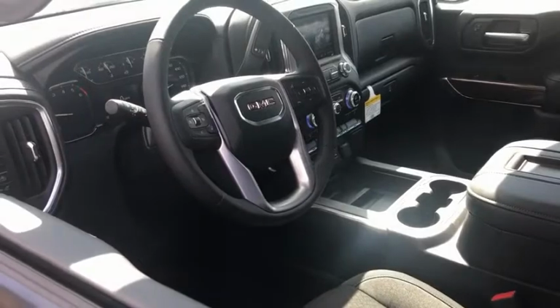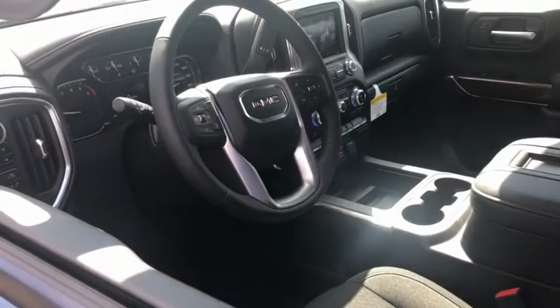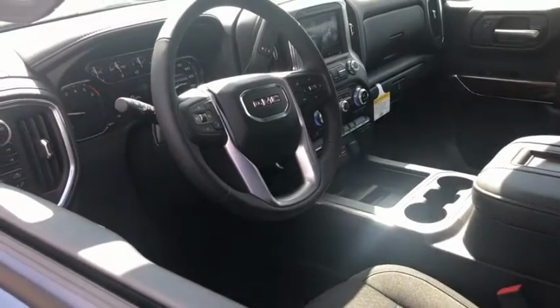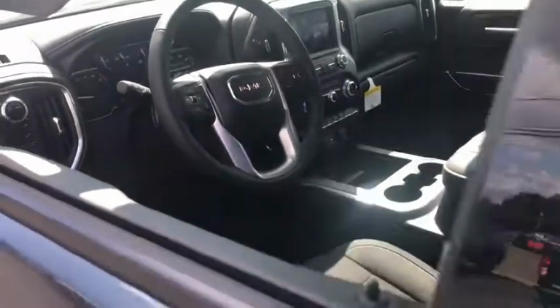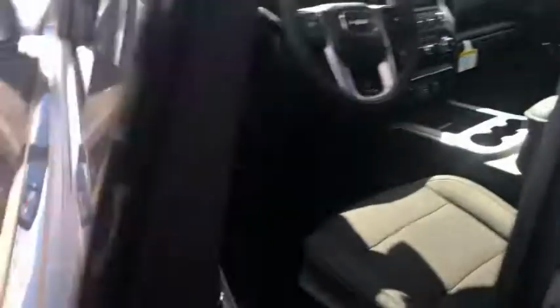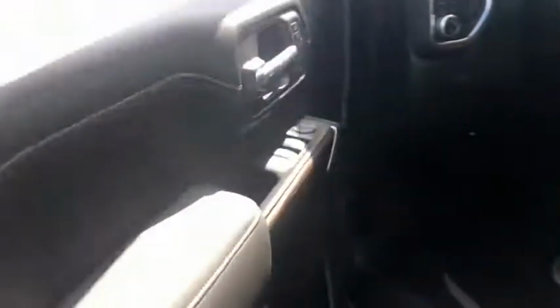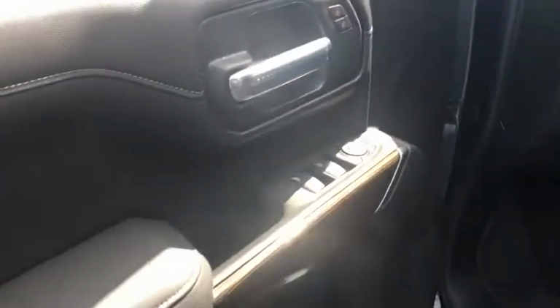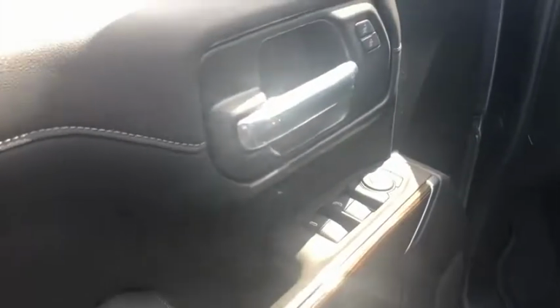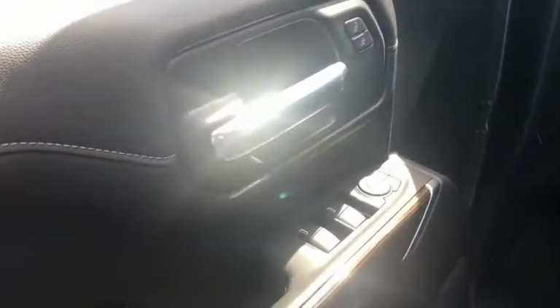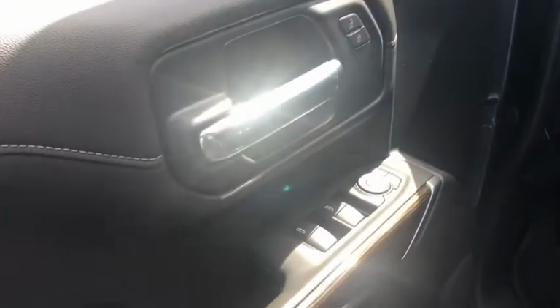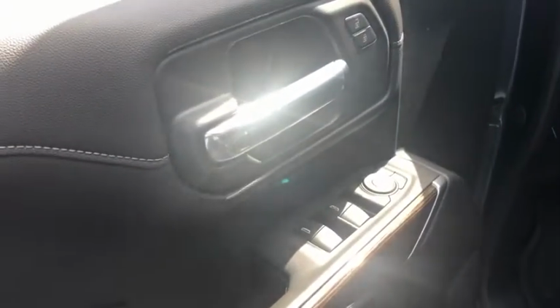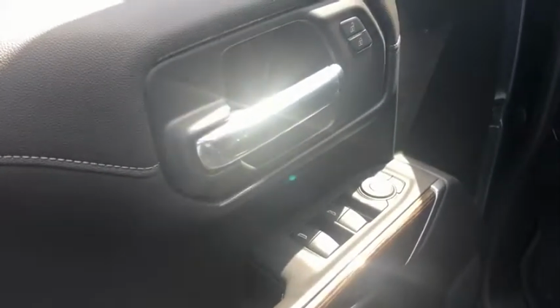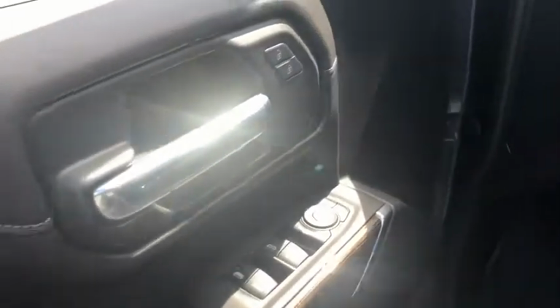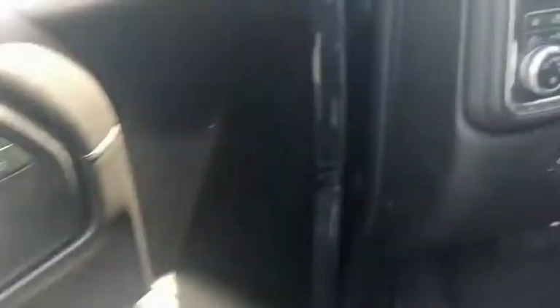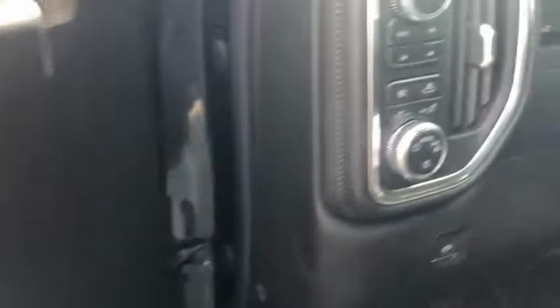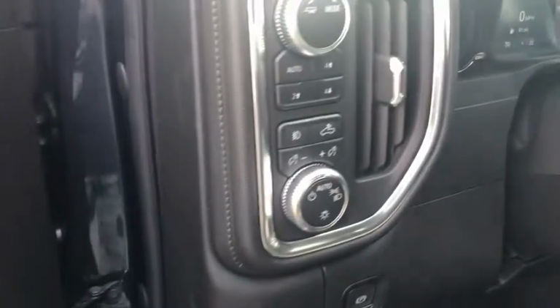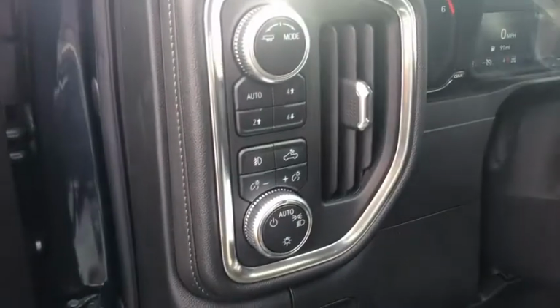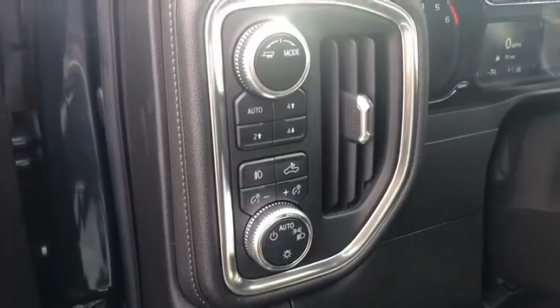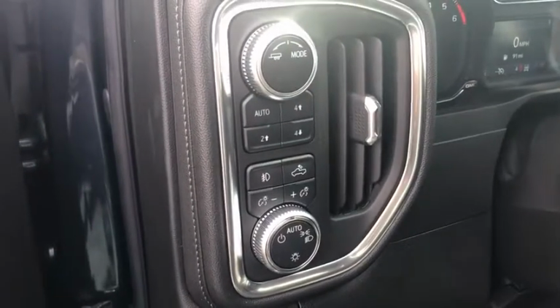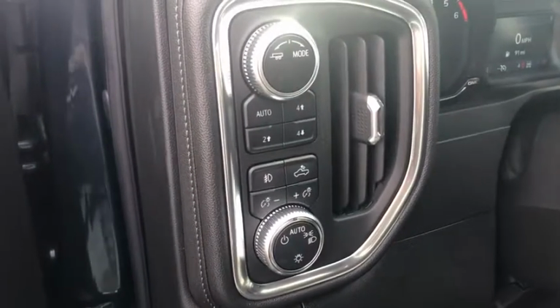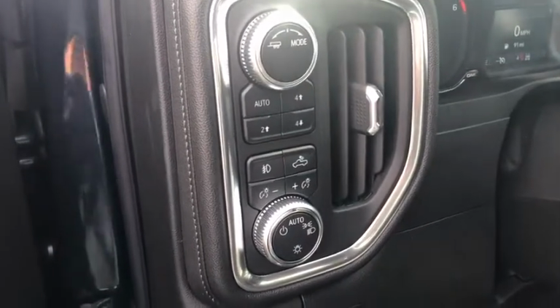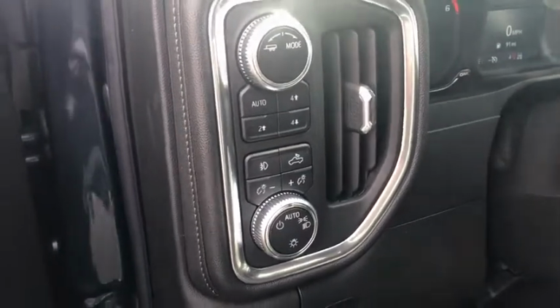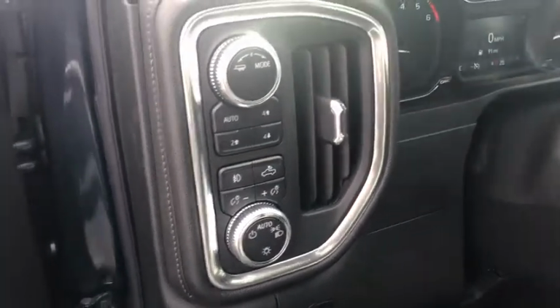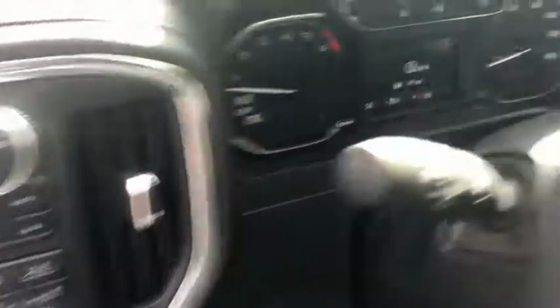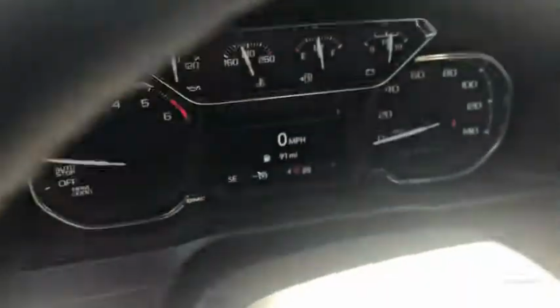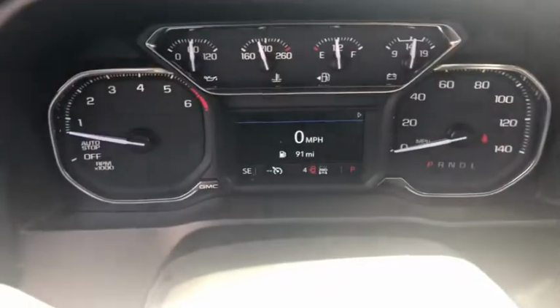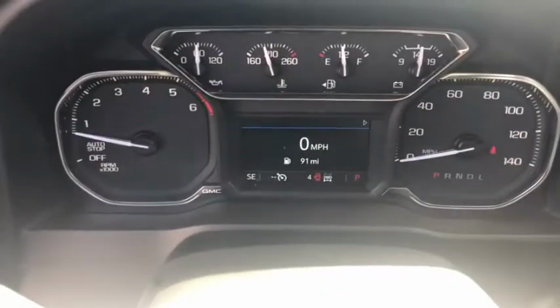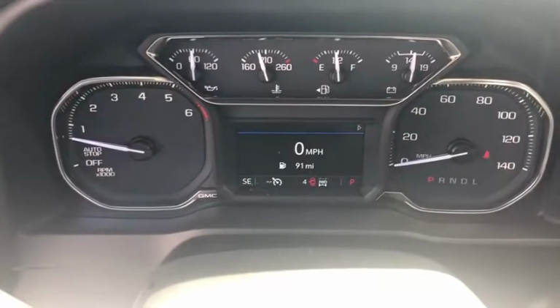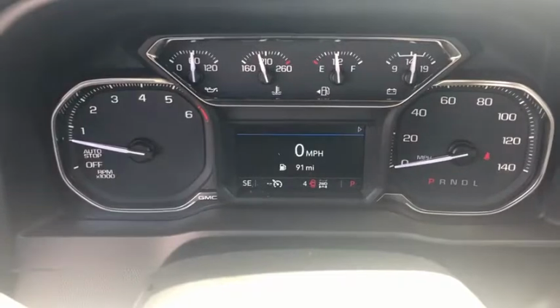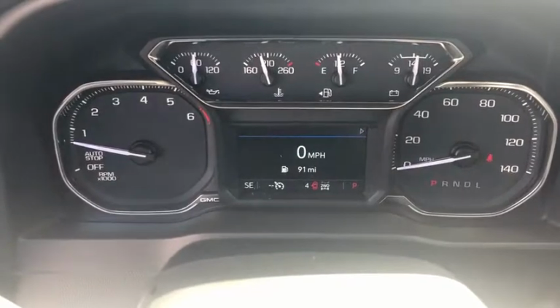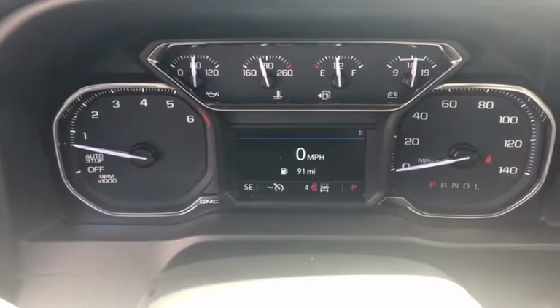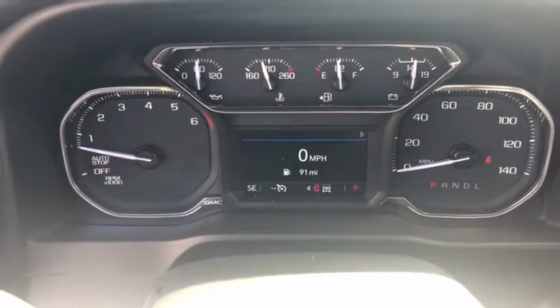Here are some of this vehicle's great options: traction control, anti-lock braking system, steering wheel audio controls, remote engine start, stability control, keyless entry, backup camera, Bluetooth.